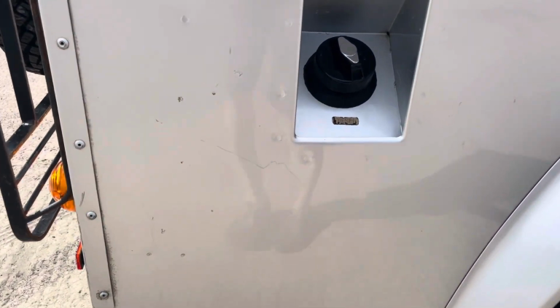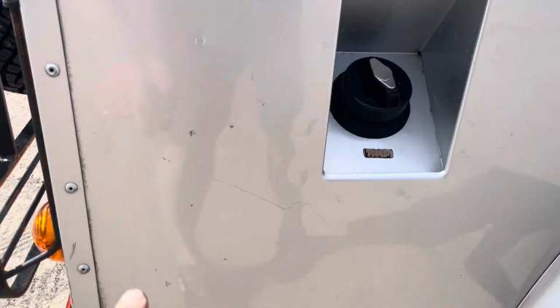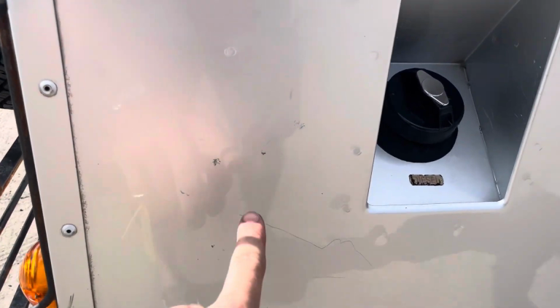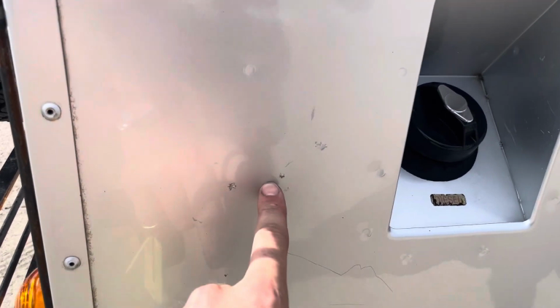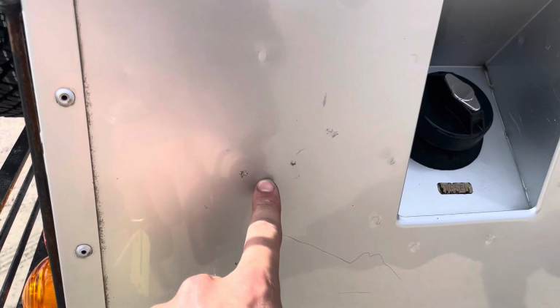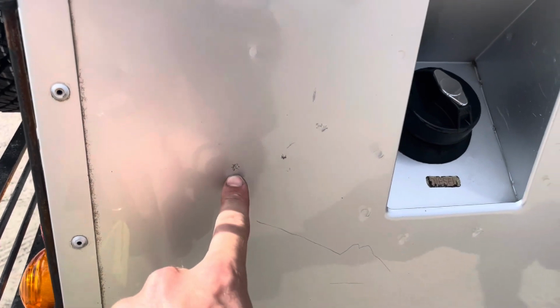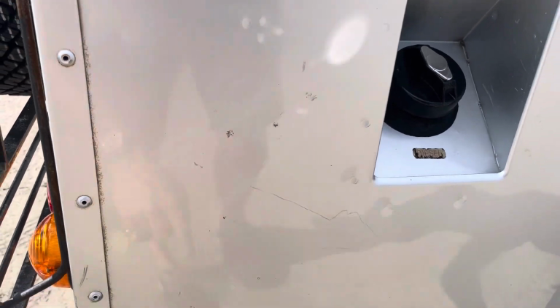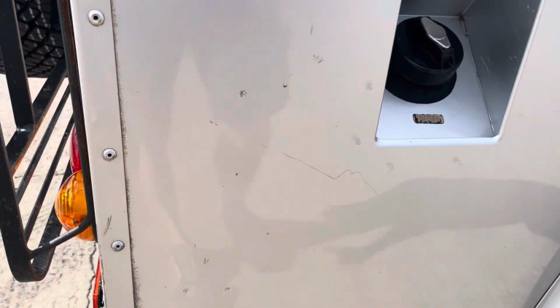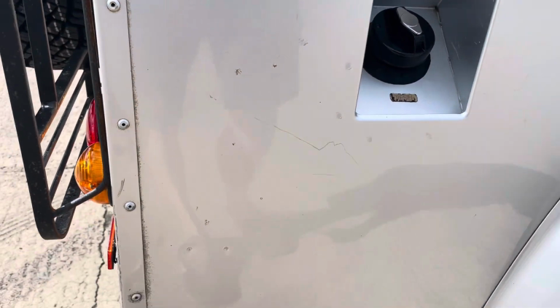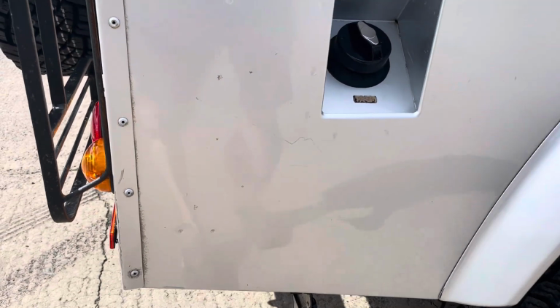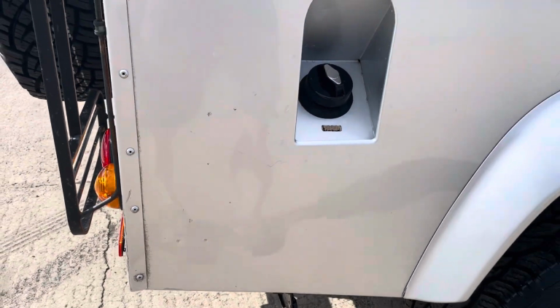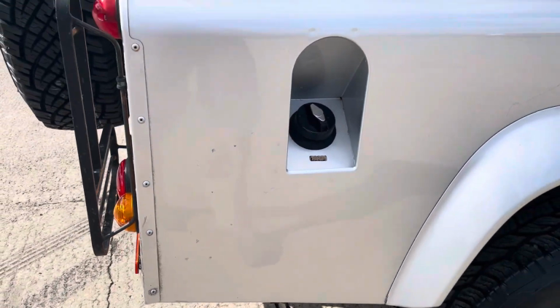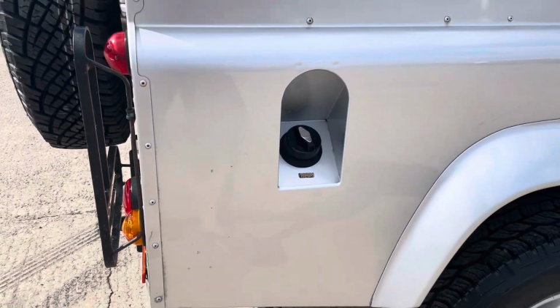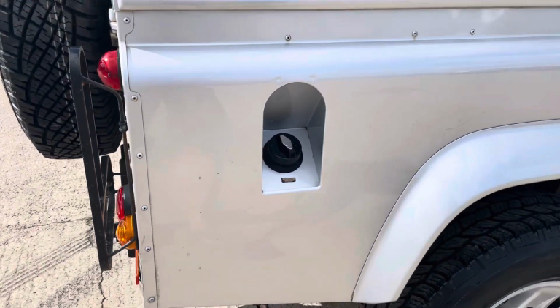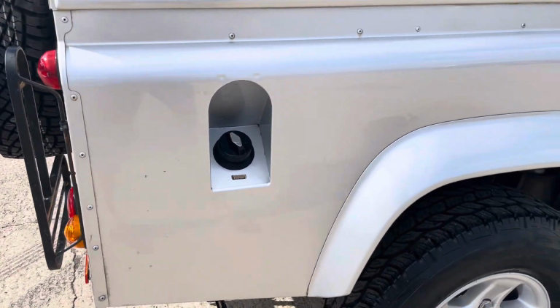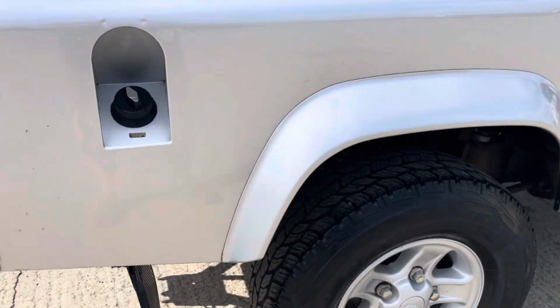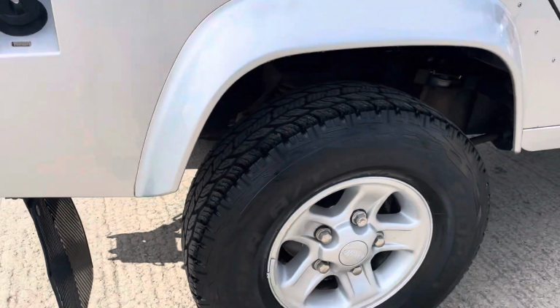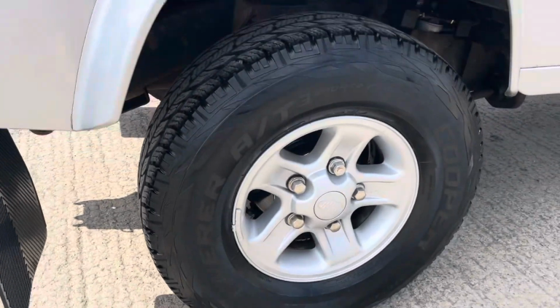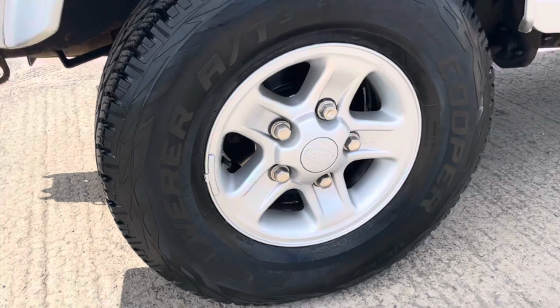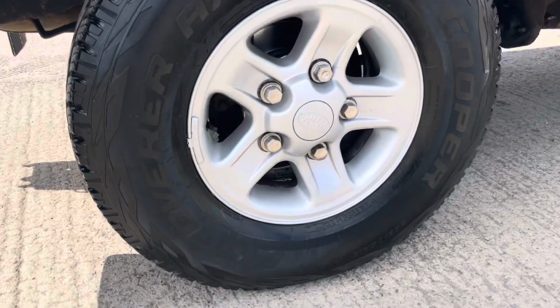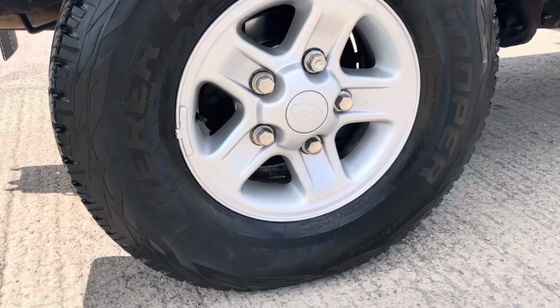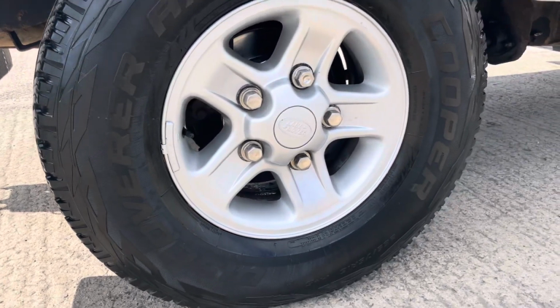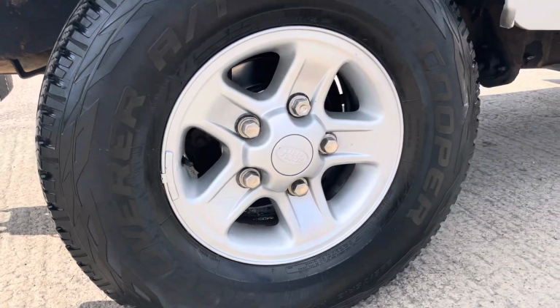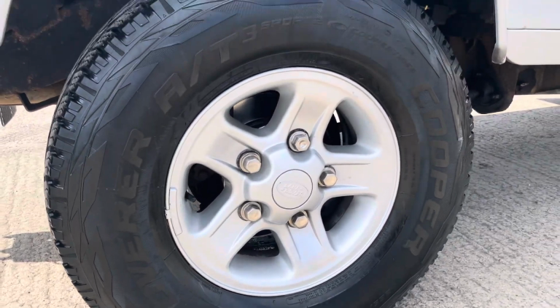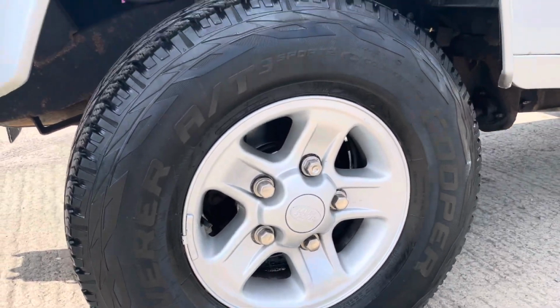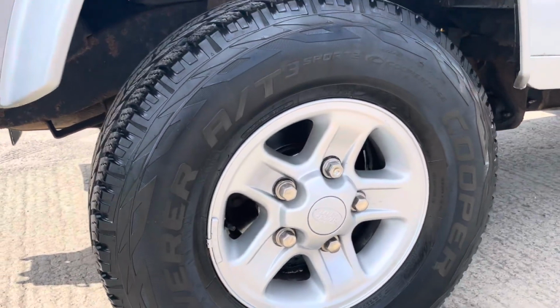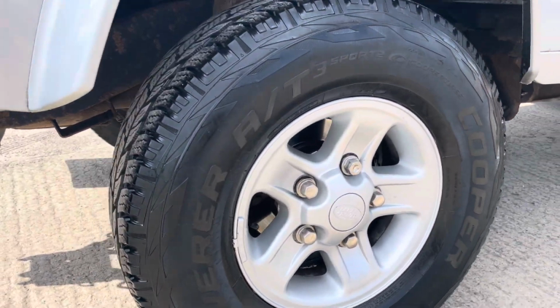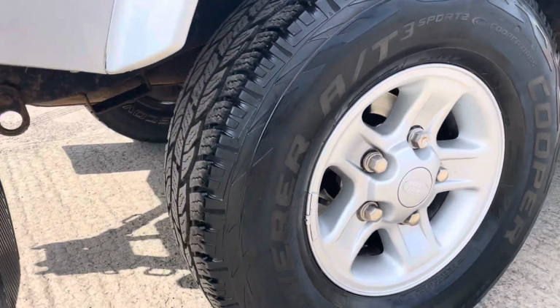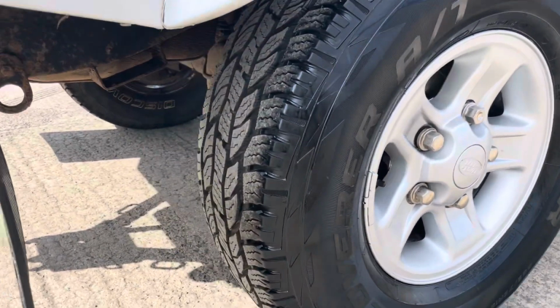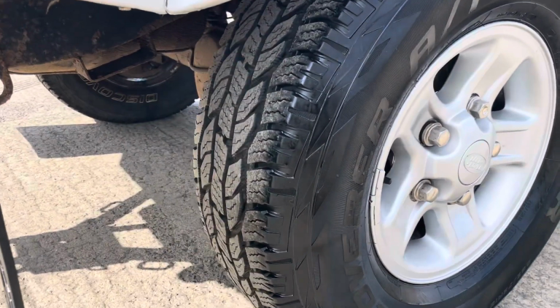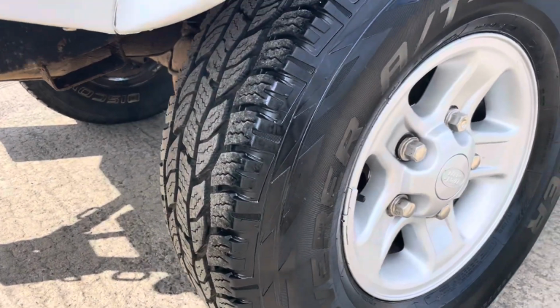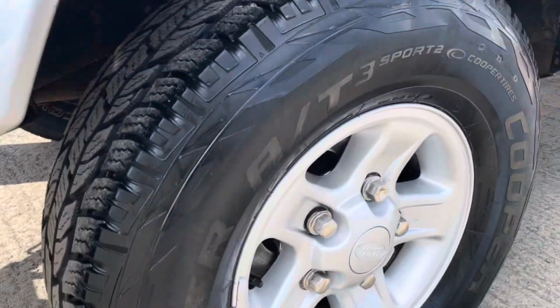A couple of little scratch marks, just a paint blemish like that. The alloy is in good order and the tyre, as you can see, is in good order.